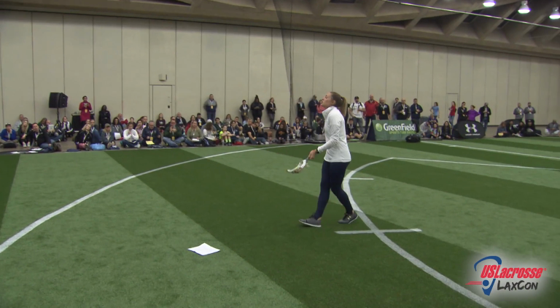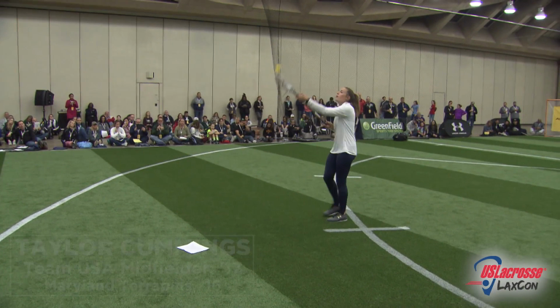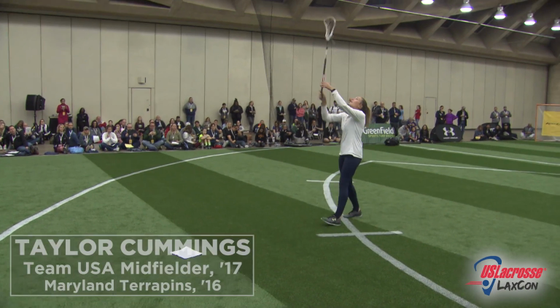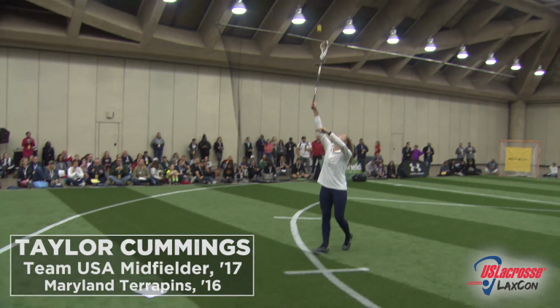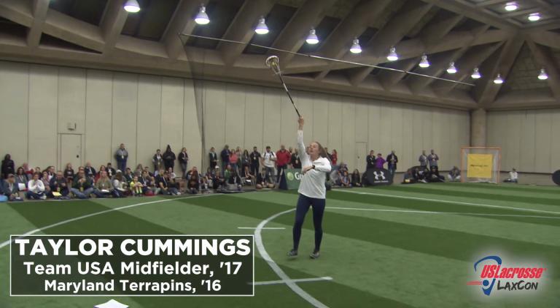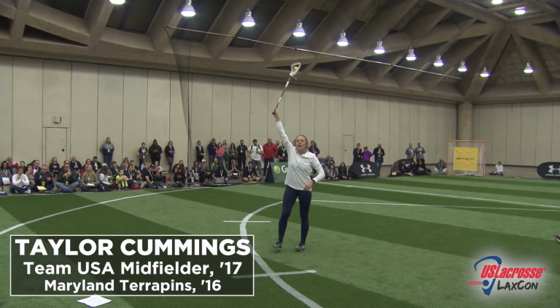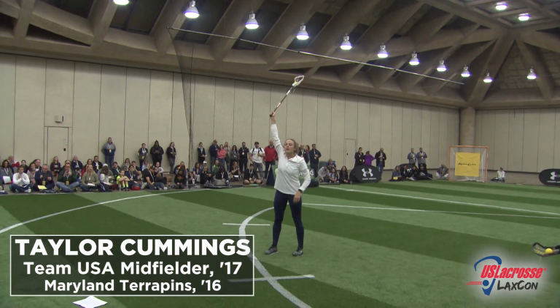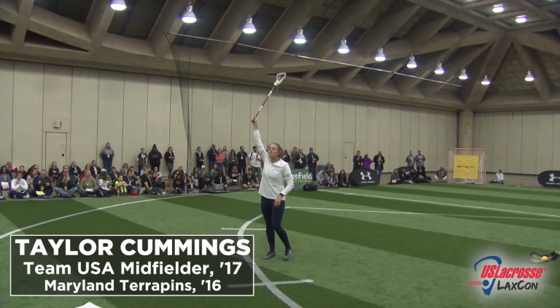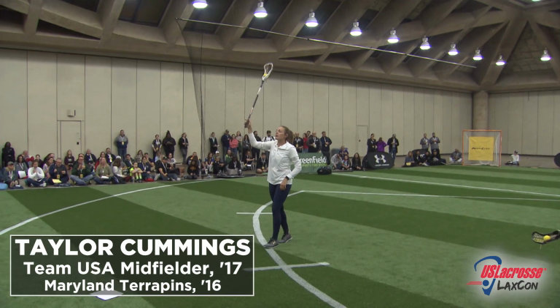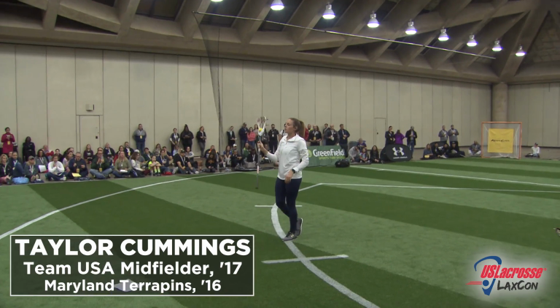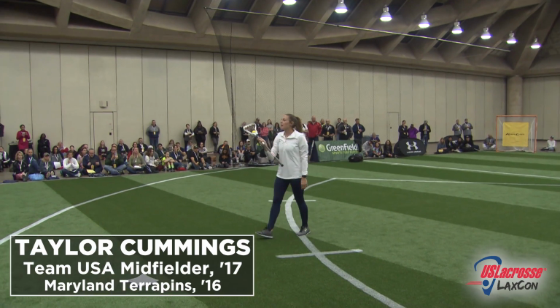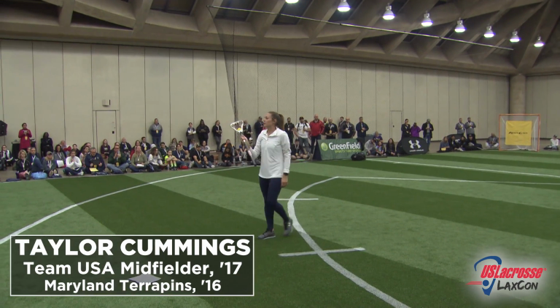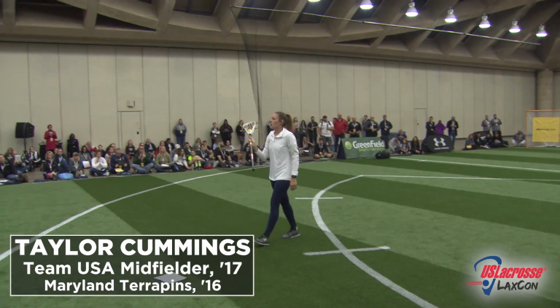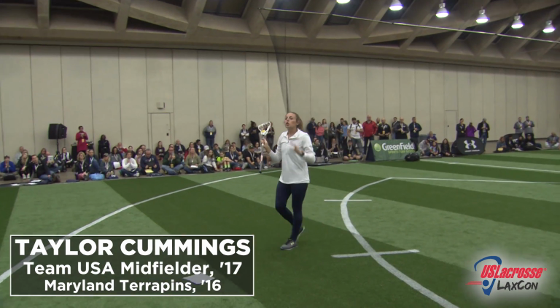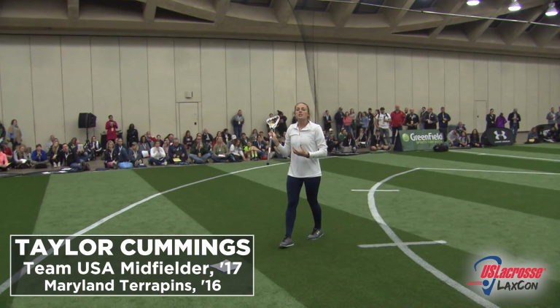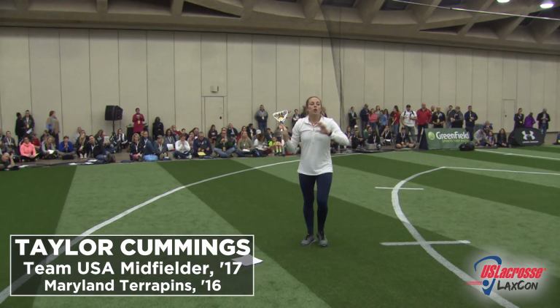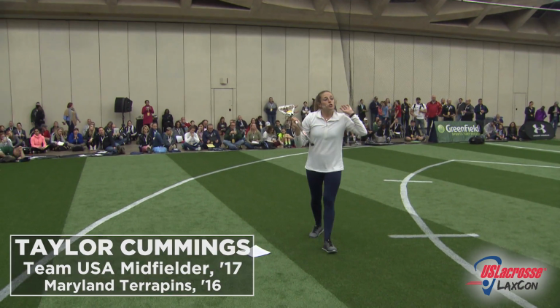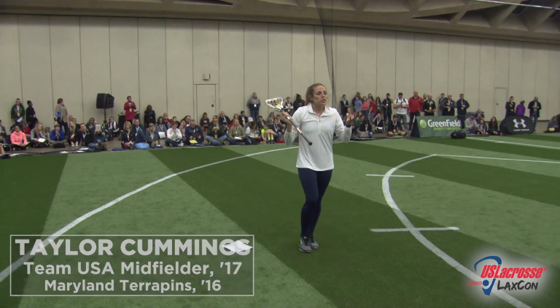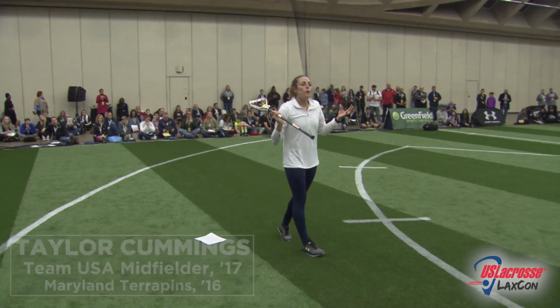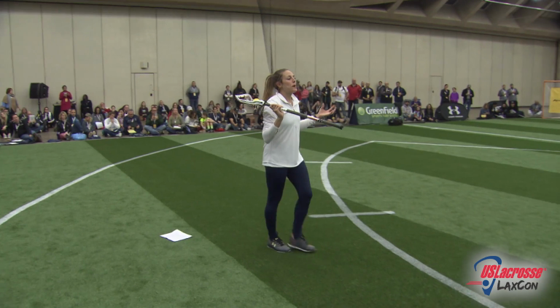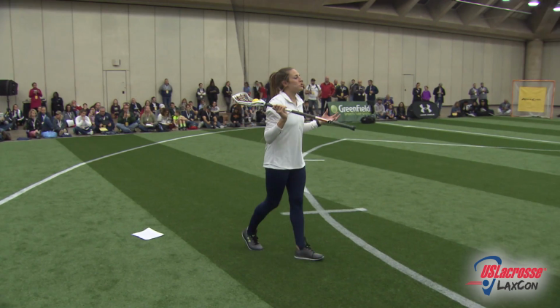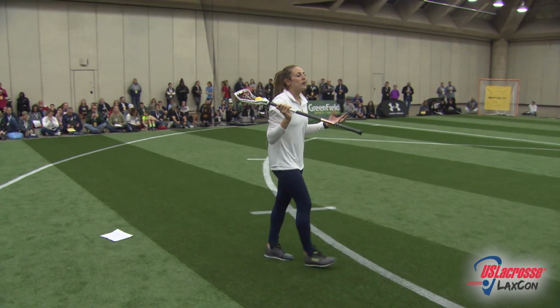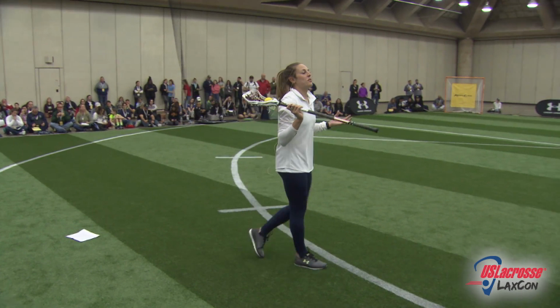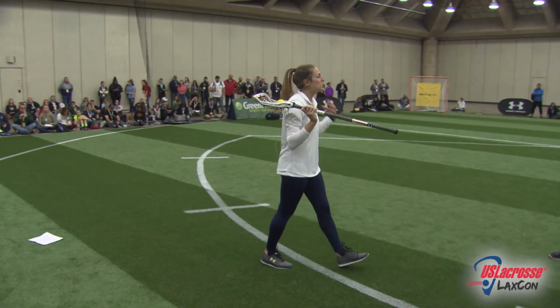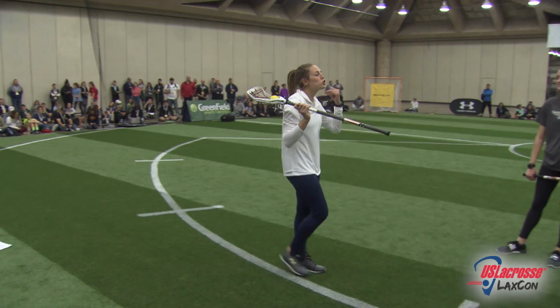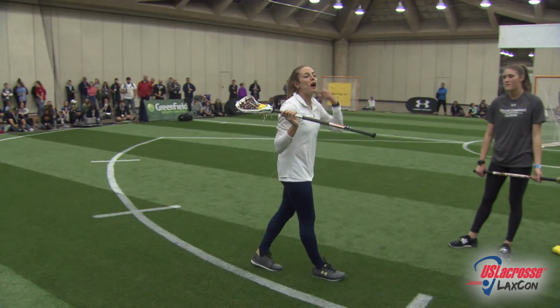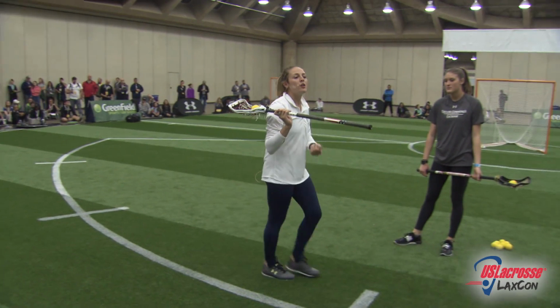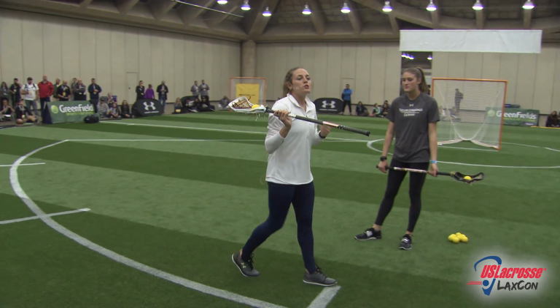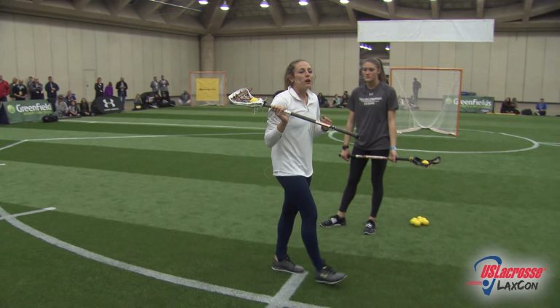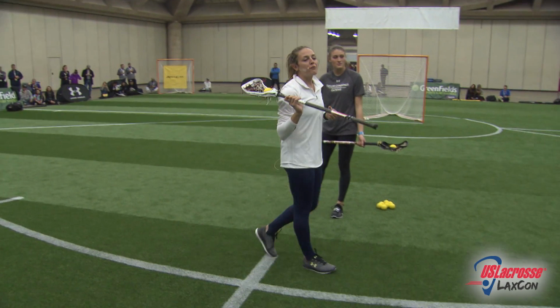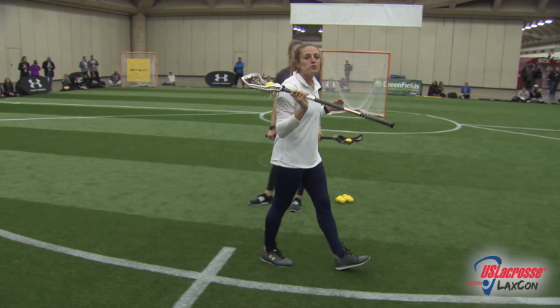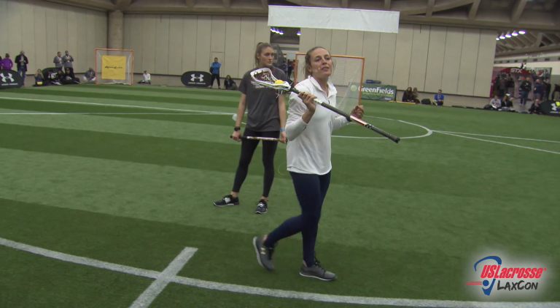Catching and throwing up here is very different than catching and throwing down here. The draw is all muscle memory. That's all it is. You just have to do it enough so that you get comfortable with it.